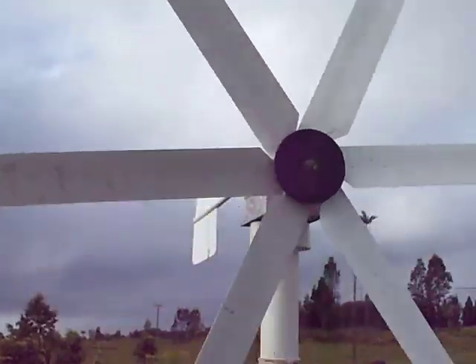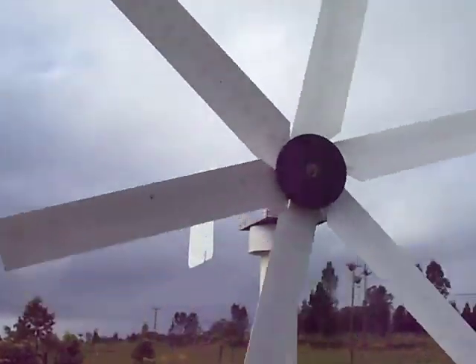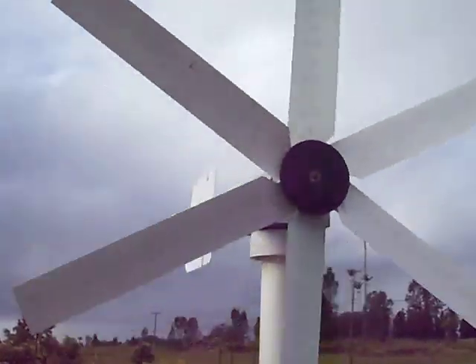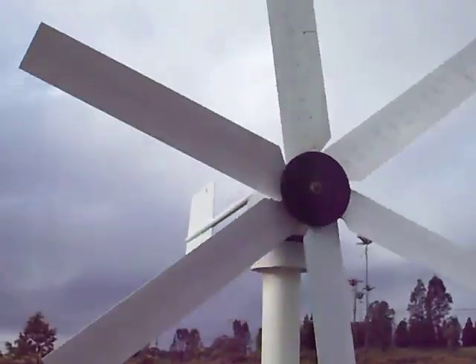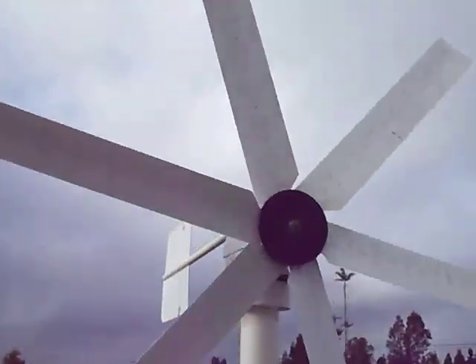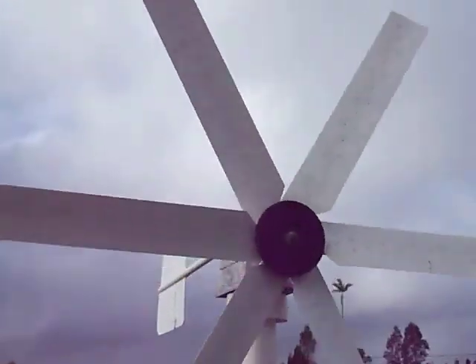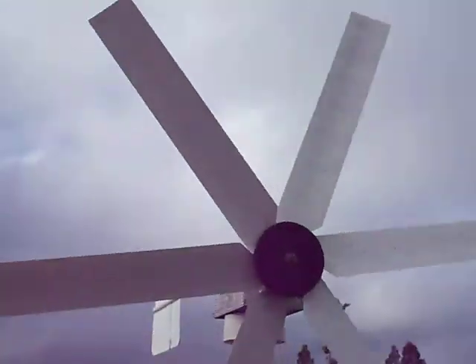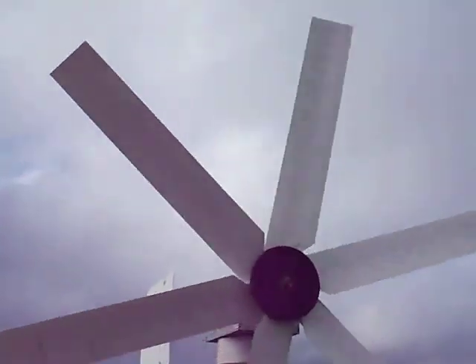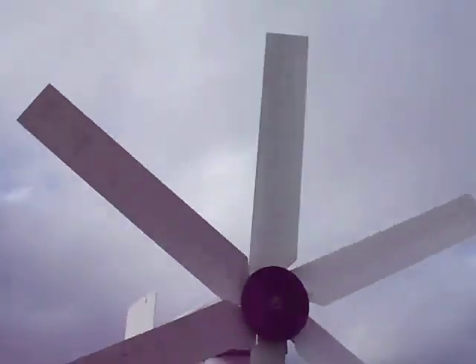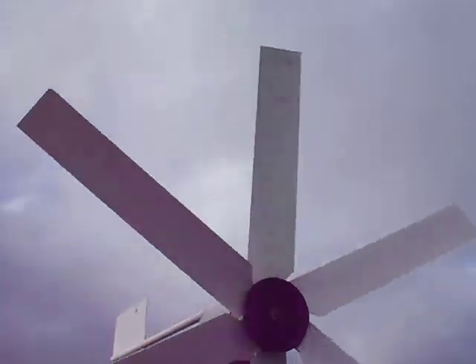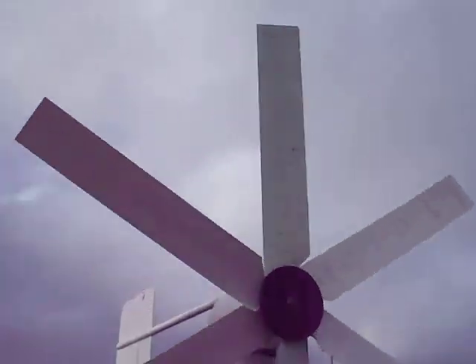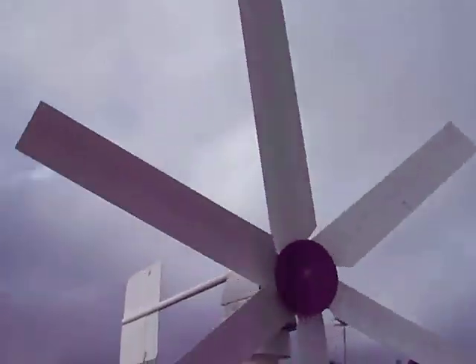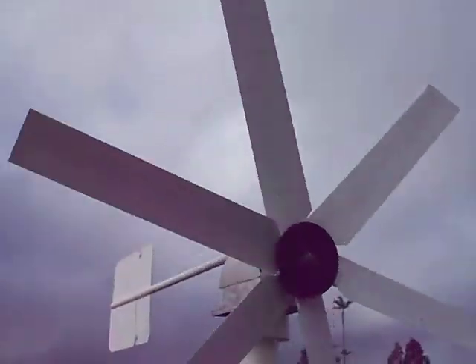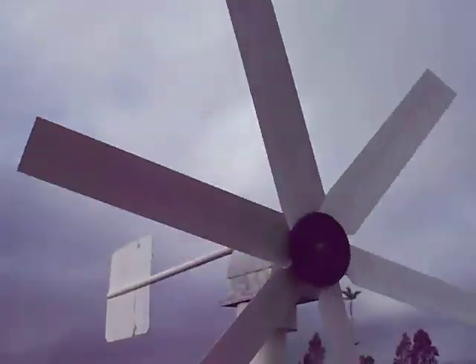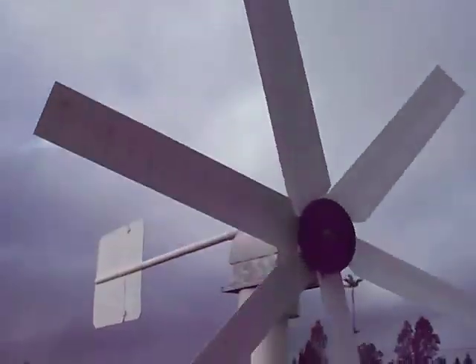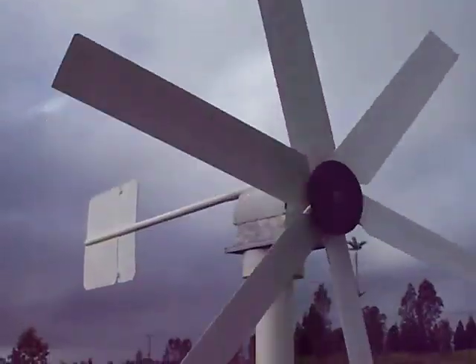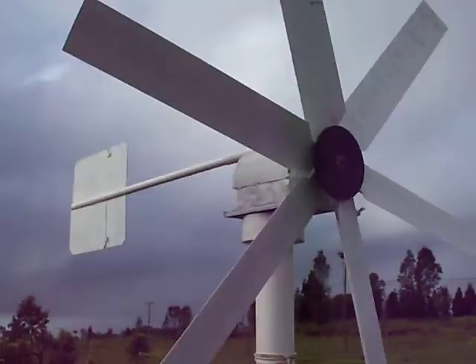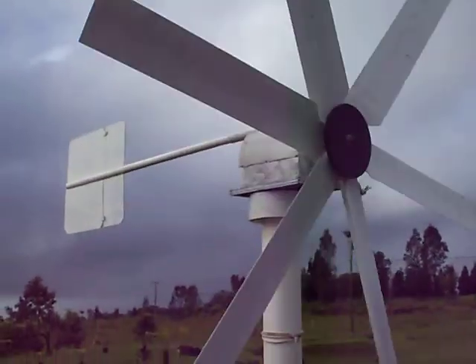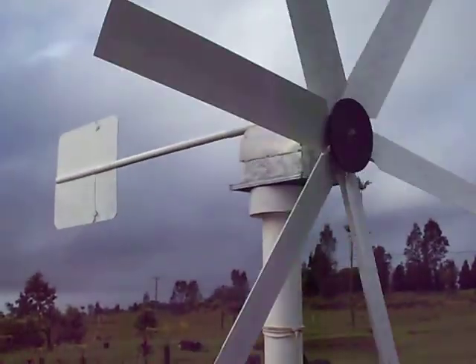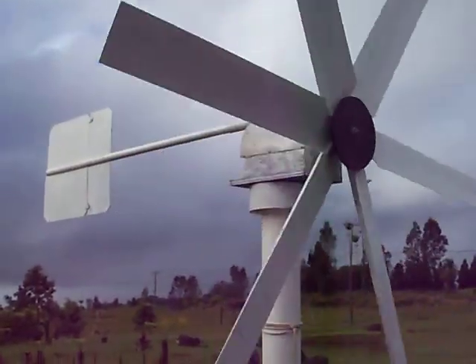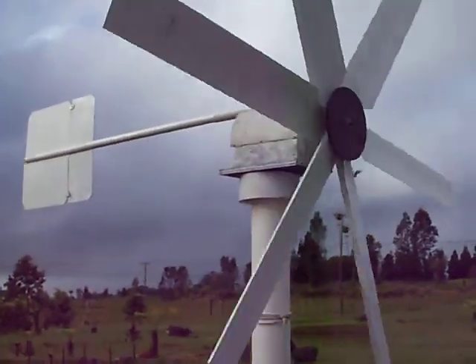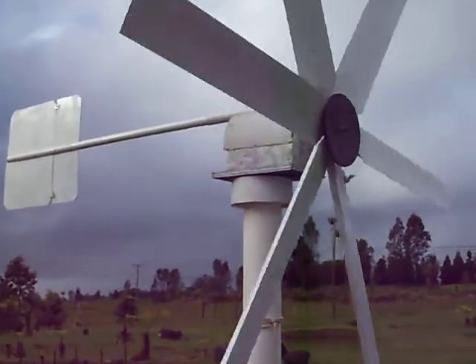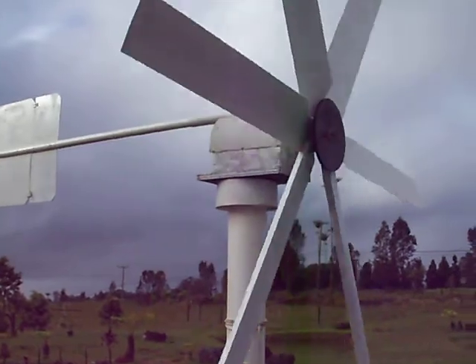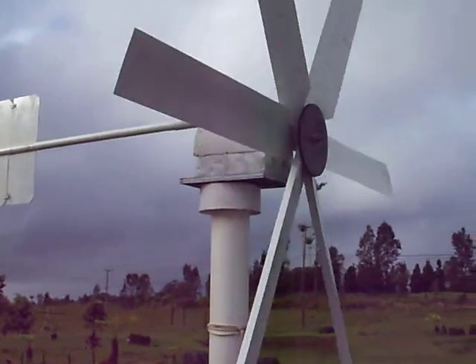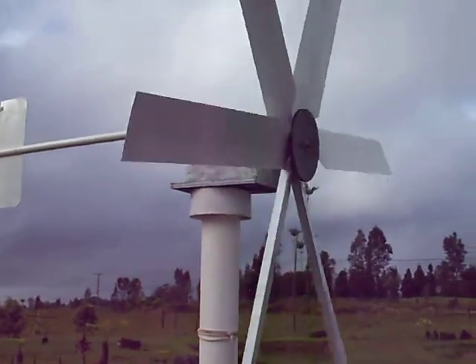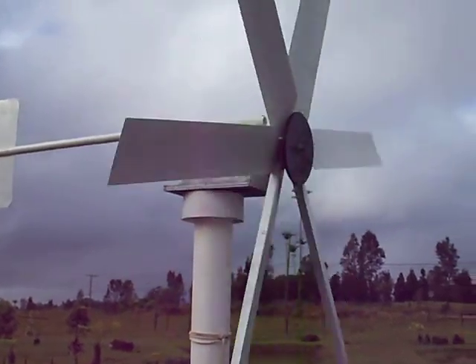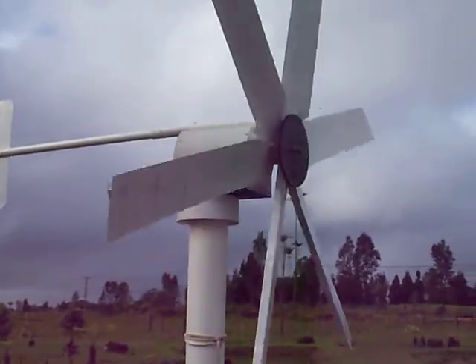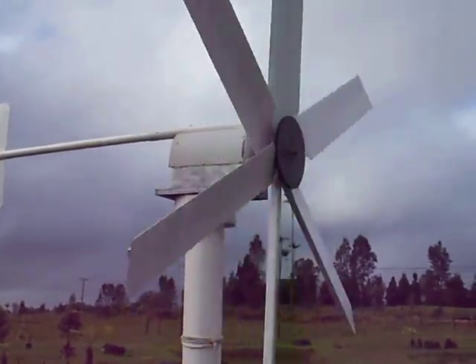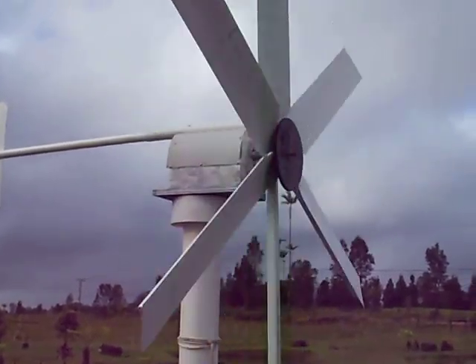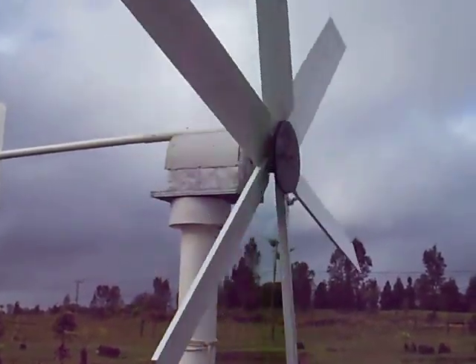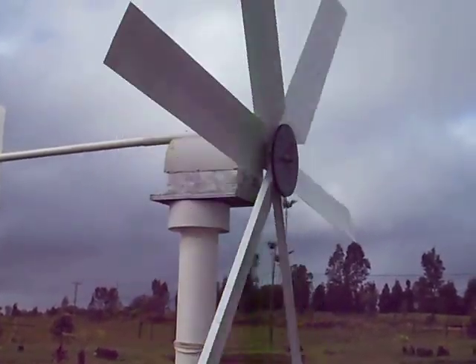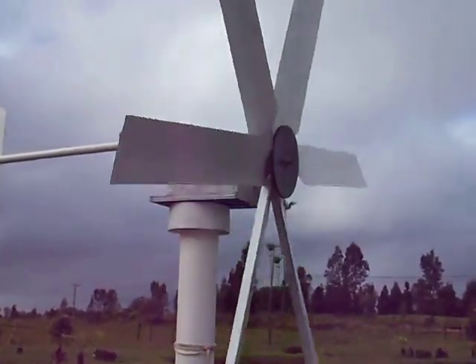It's June 11th. This windmill has been in operation since April 31st. With the exception of one day, I found the blades spinning on the shaft.